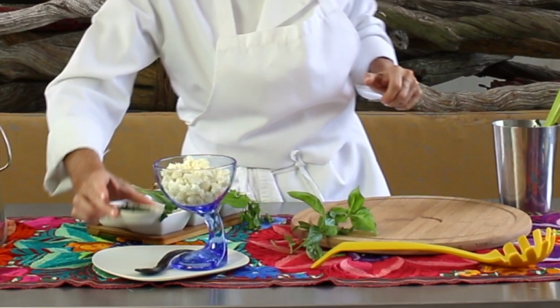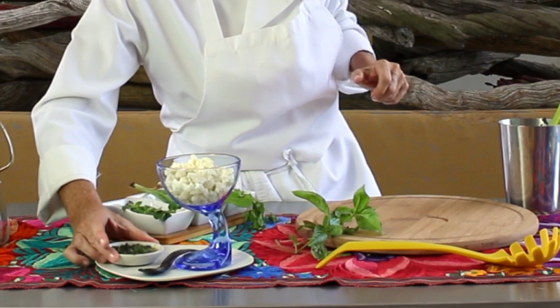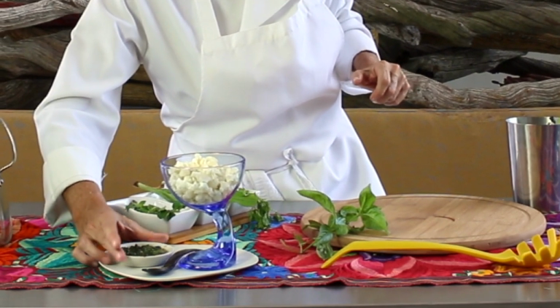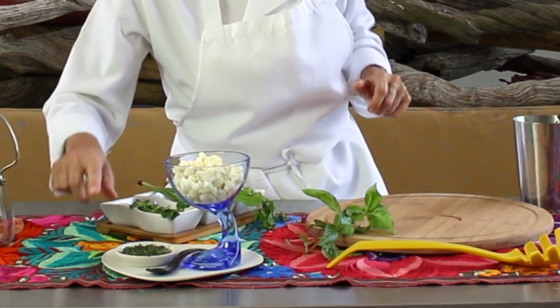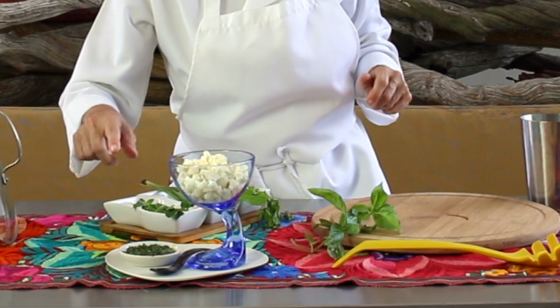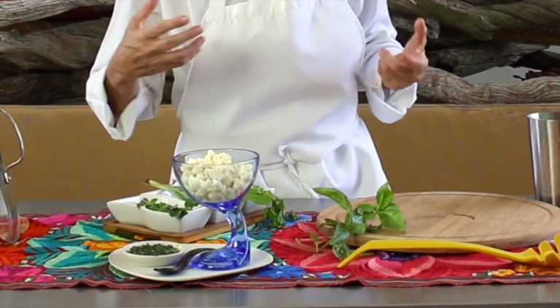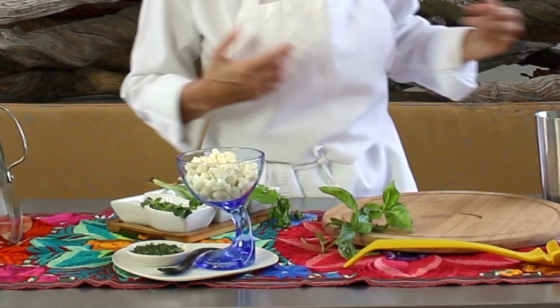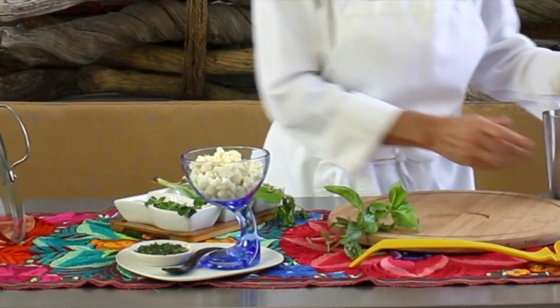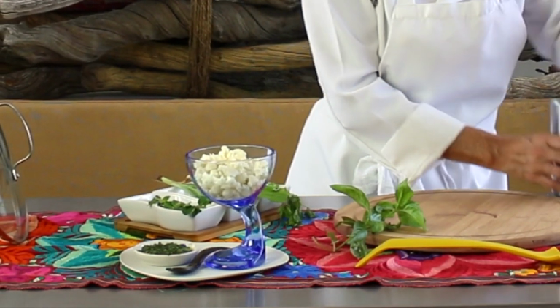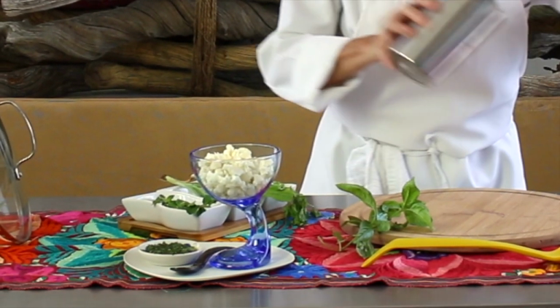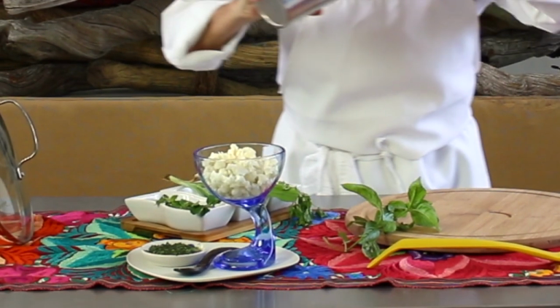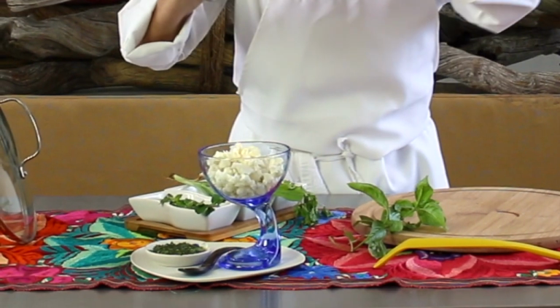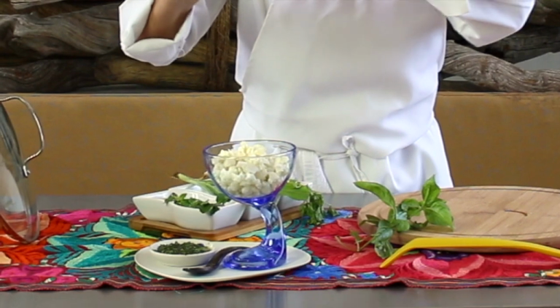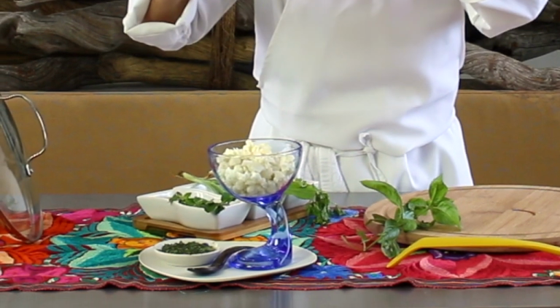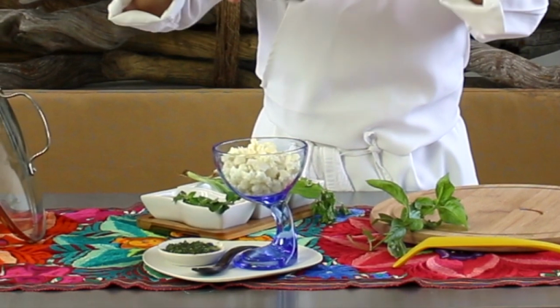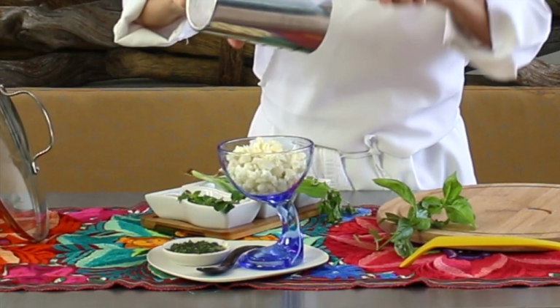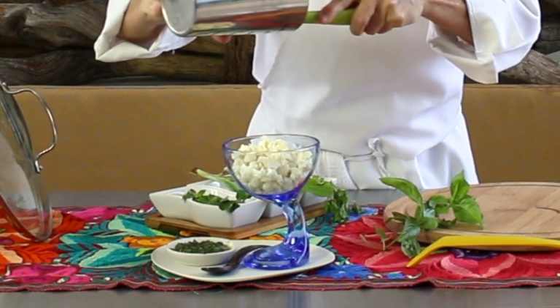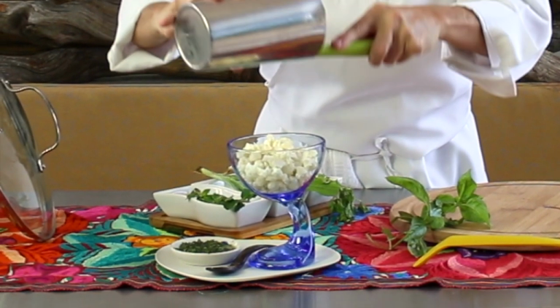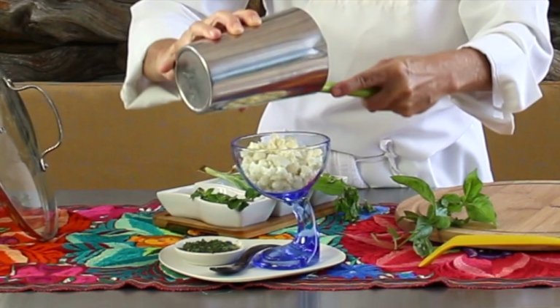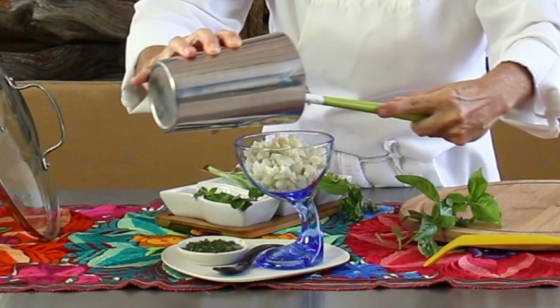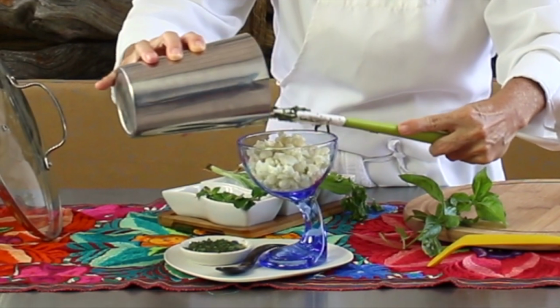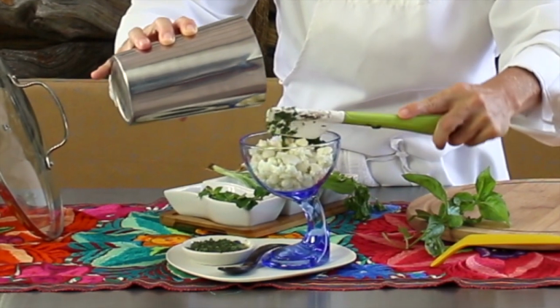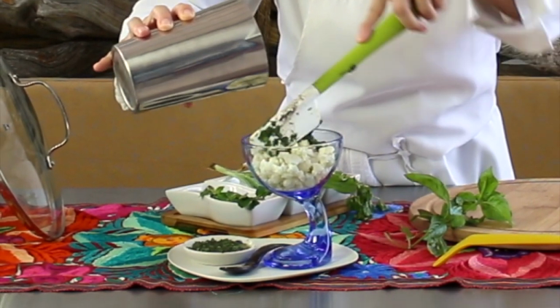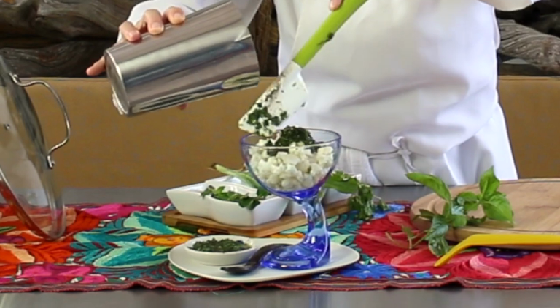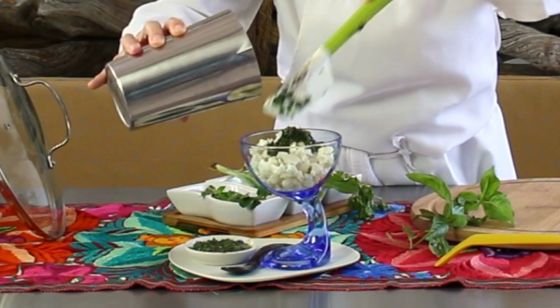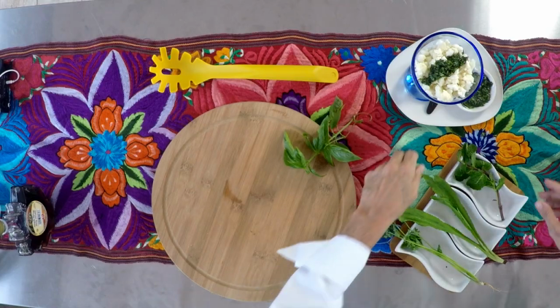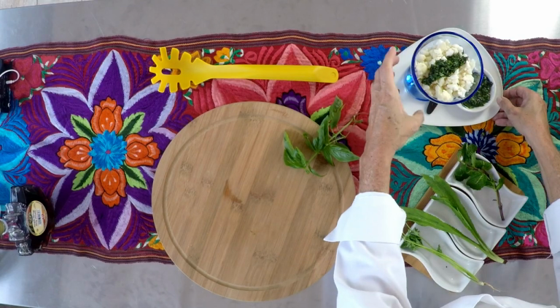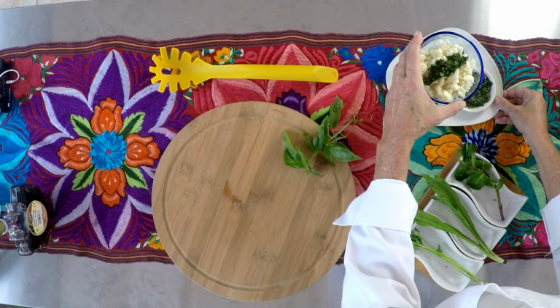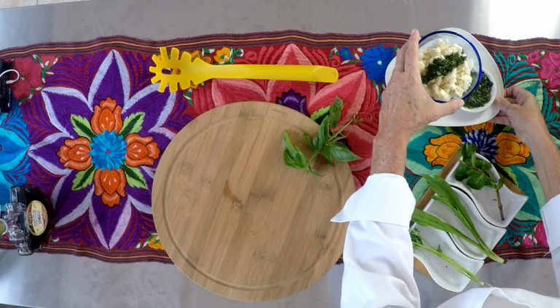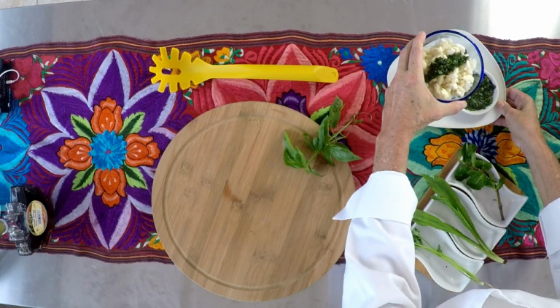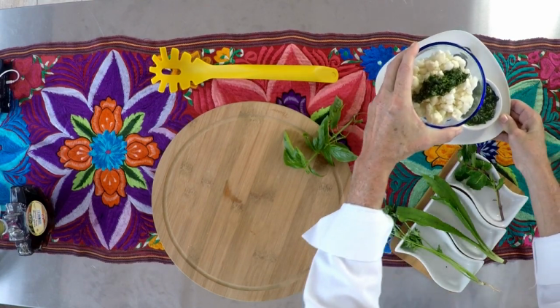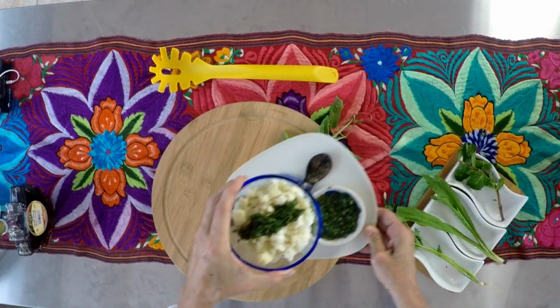This vinaigrette is fantastic for any day at home and for guests. If you have guests at home, you can serve it as a dipping sauce. It would be fantastic! It tastes delicious and takes no time to make.